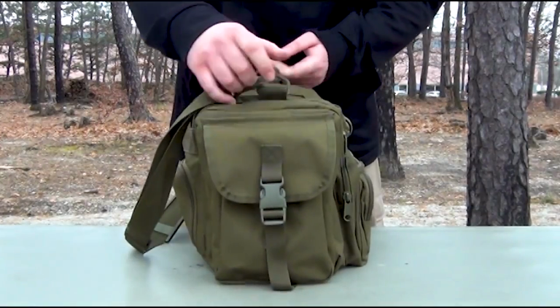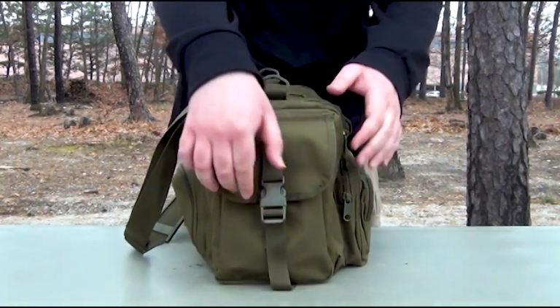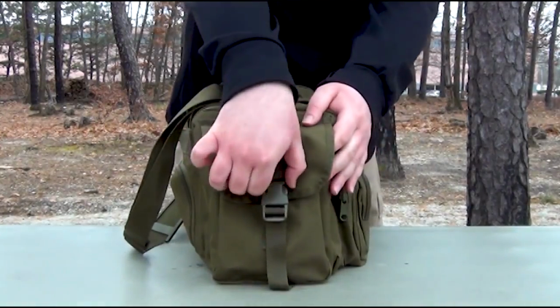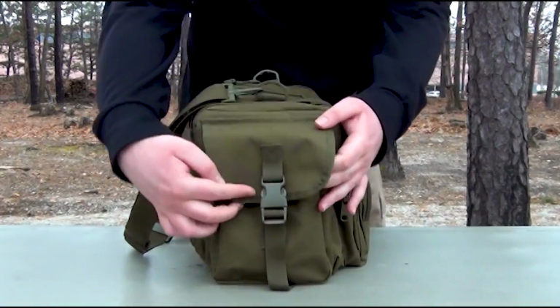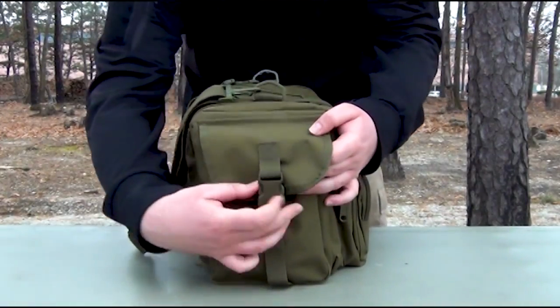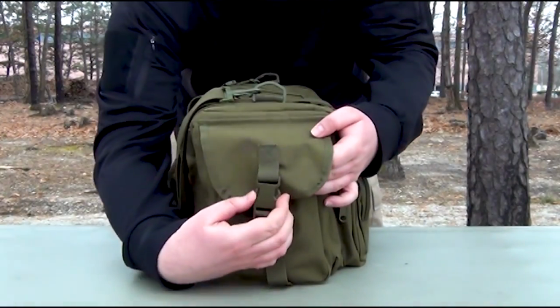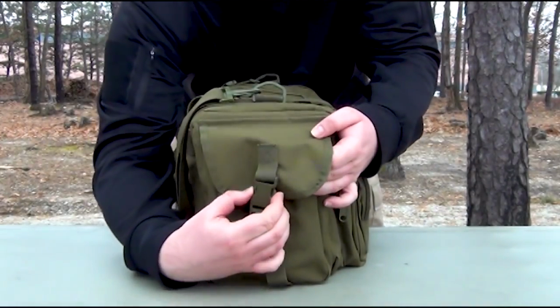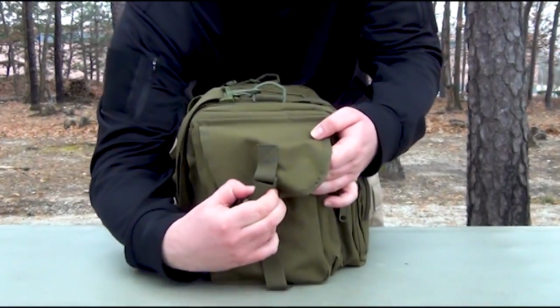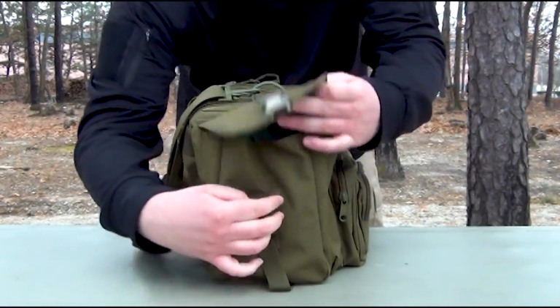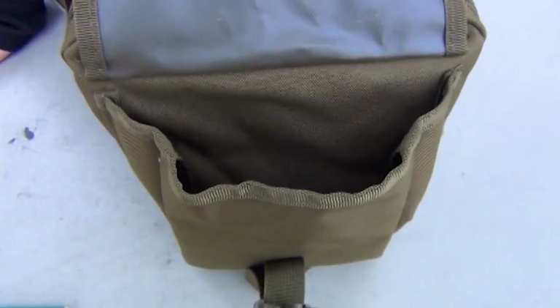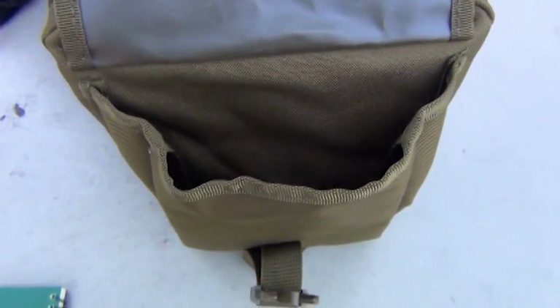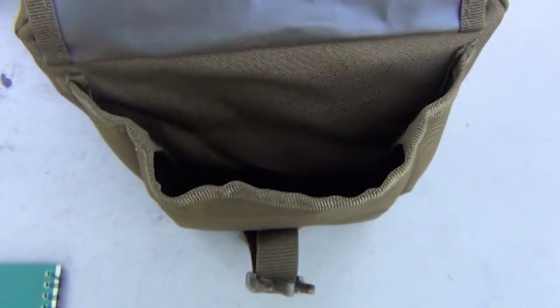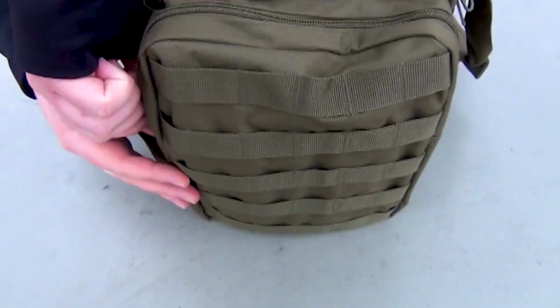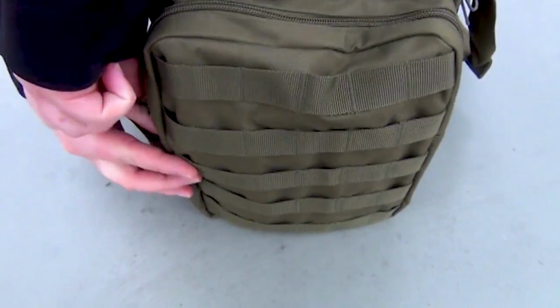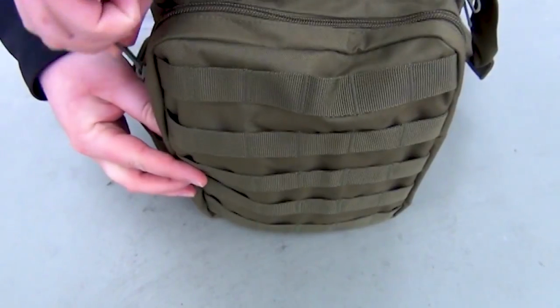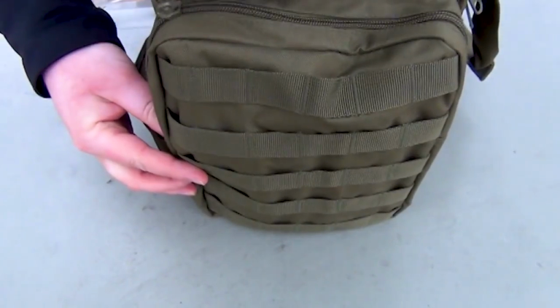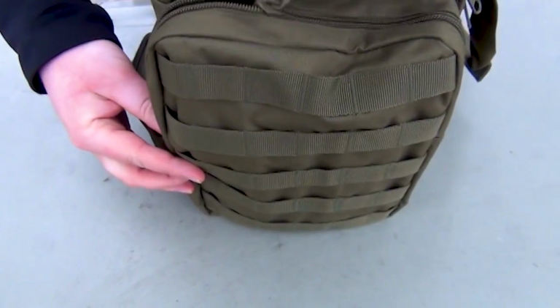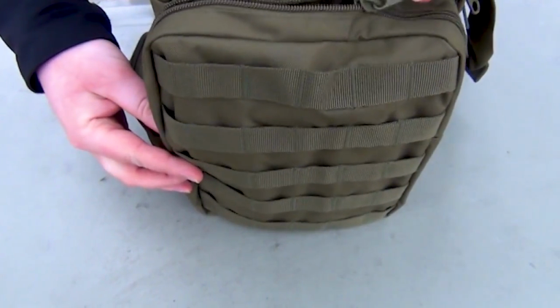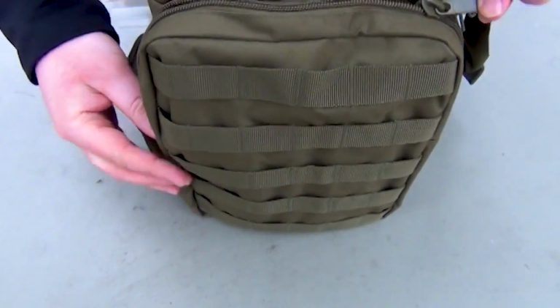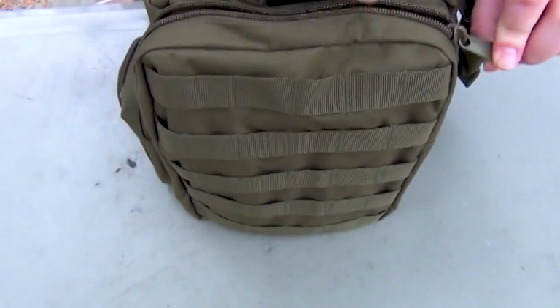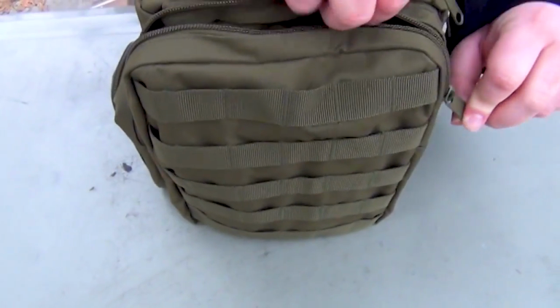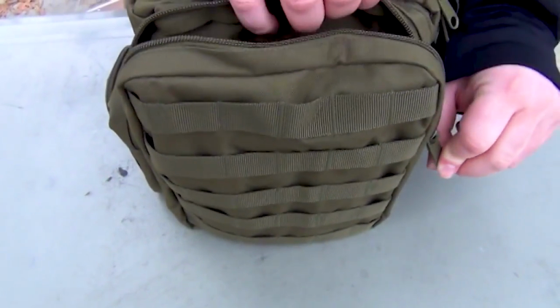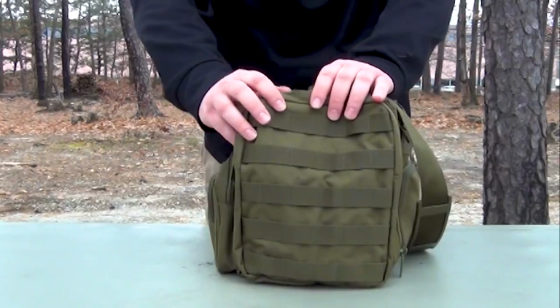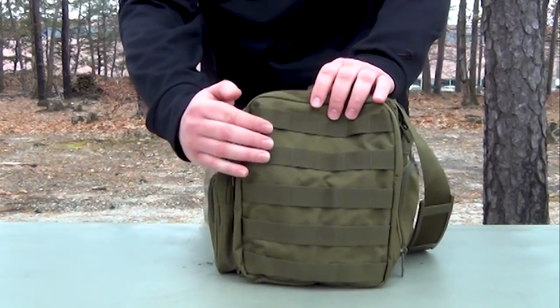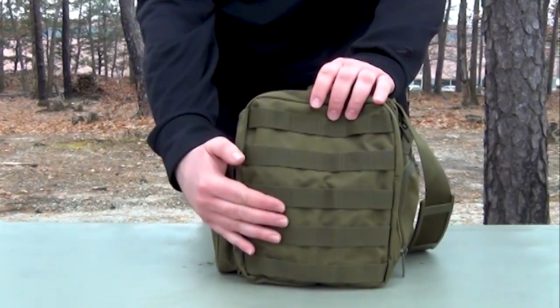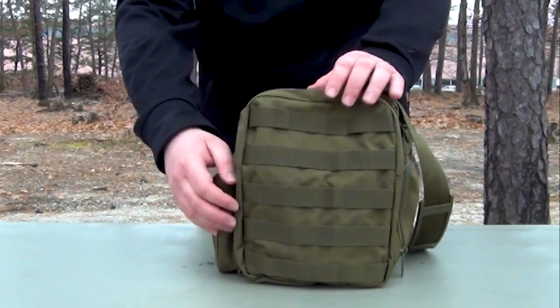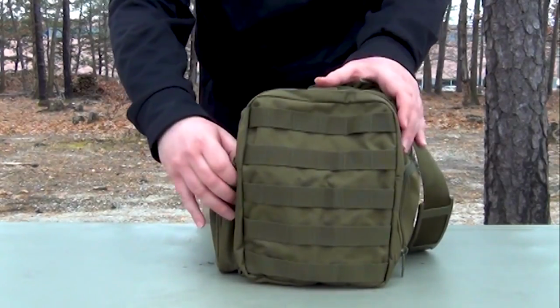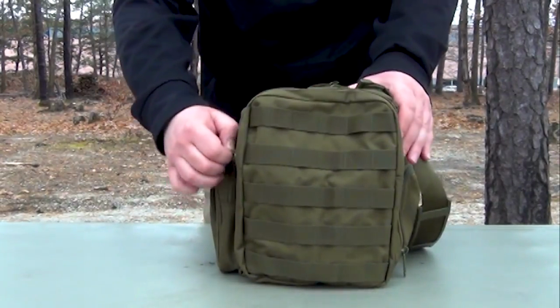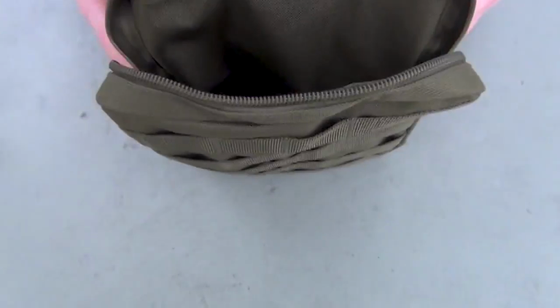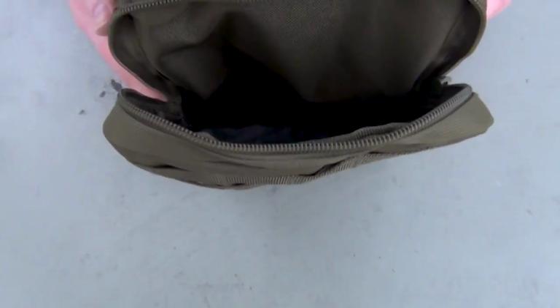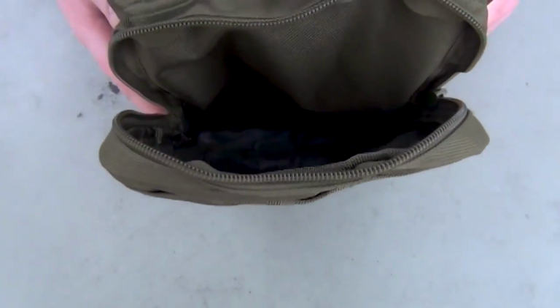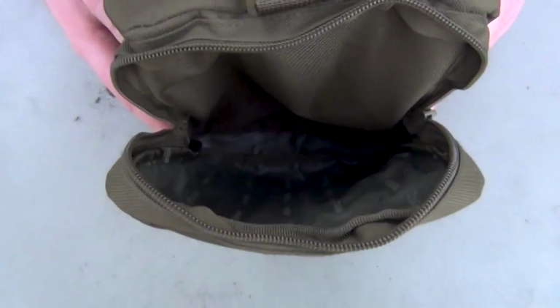One large side pouch with flap and quick release buckle closure. One large zippered side pouch and one large side zippered pouch with exterior PALS webbing for attaching all of your favorite MOLLE gear.